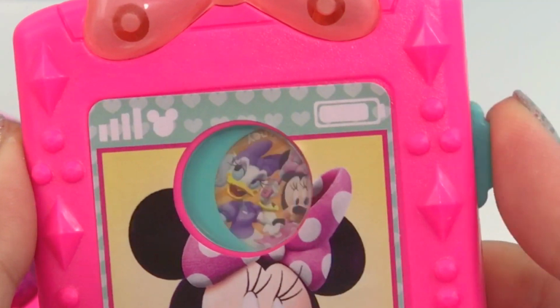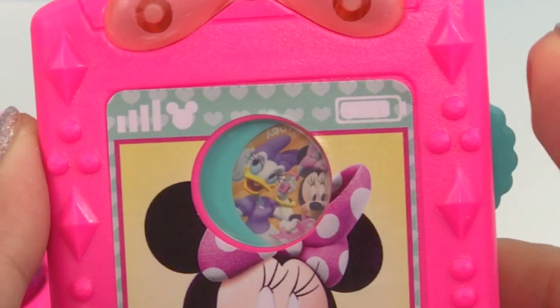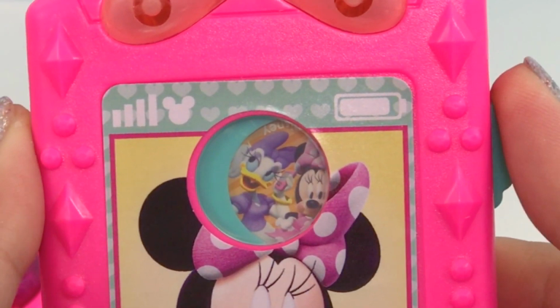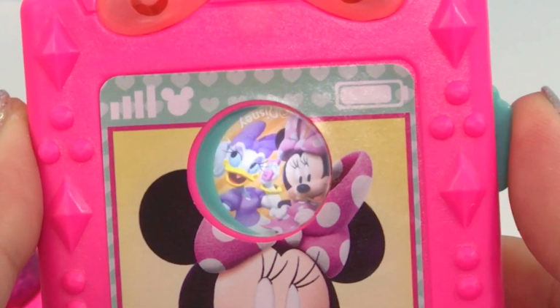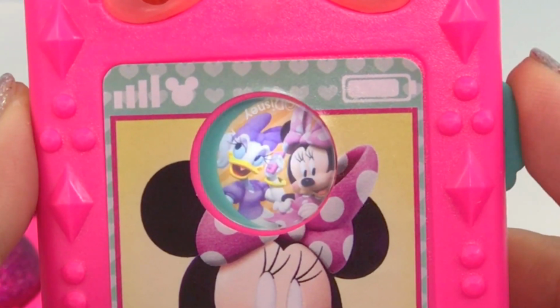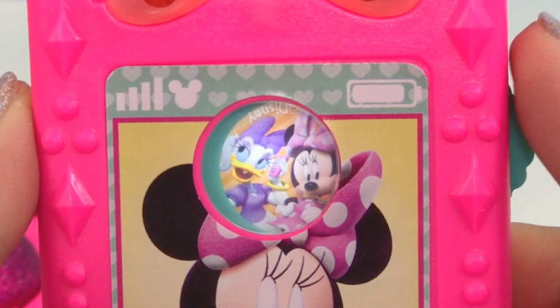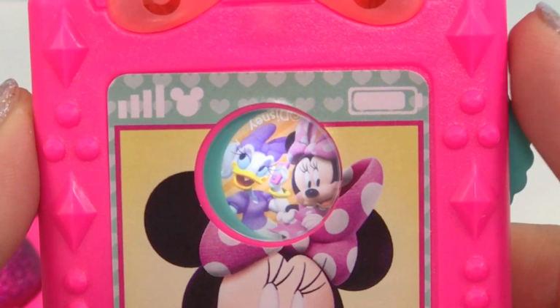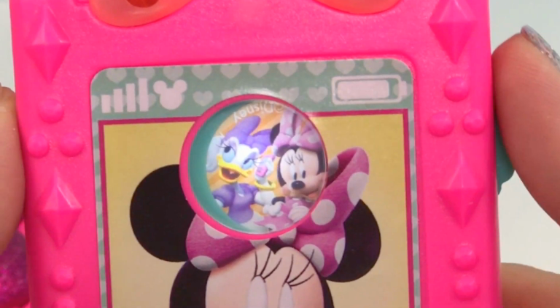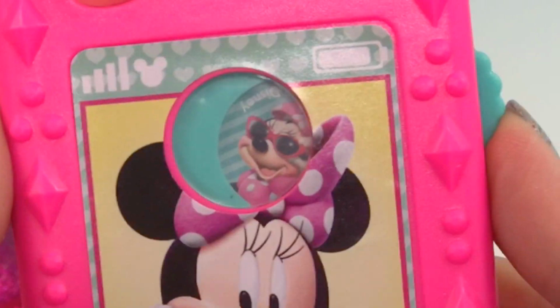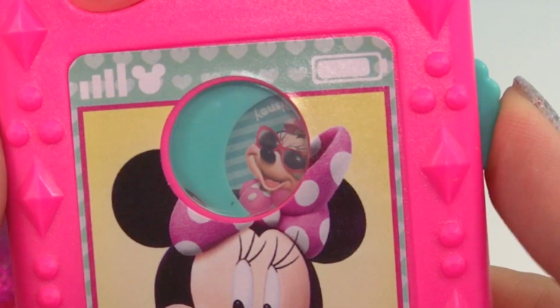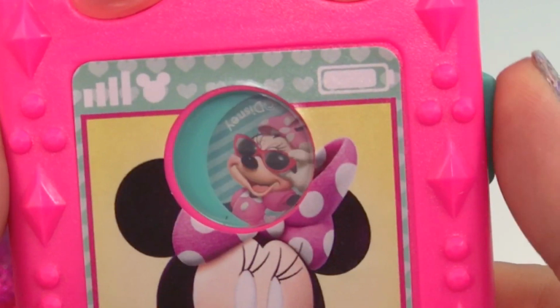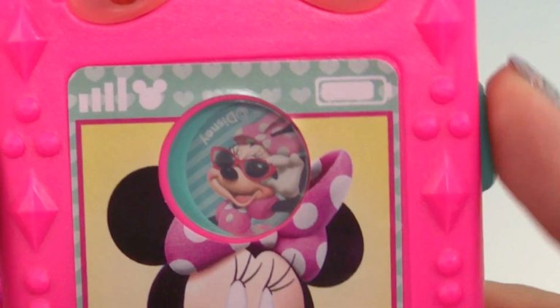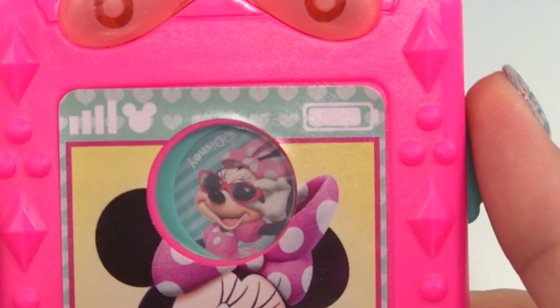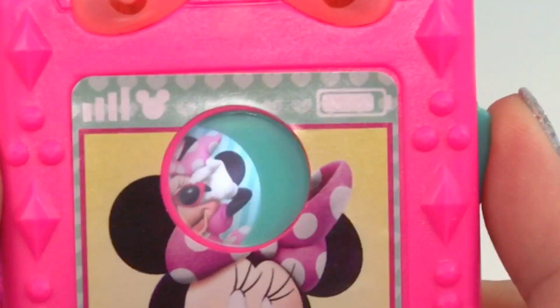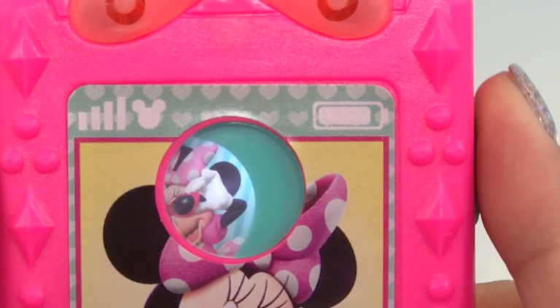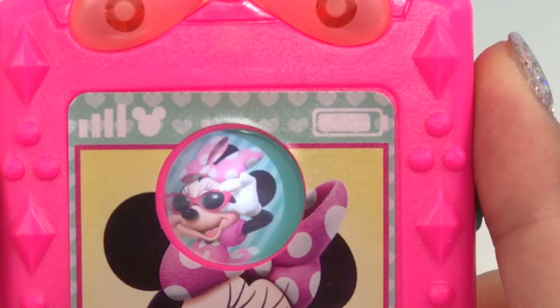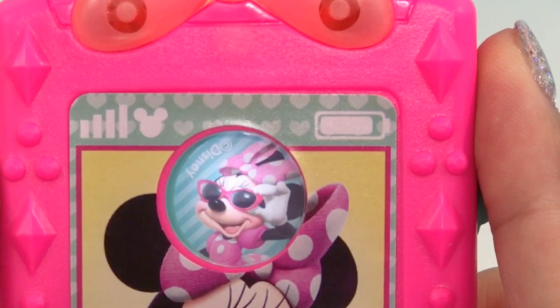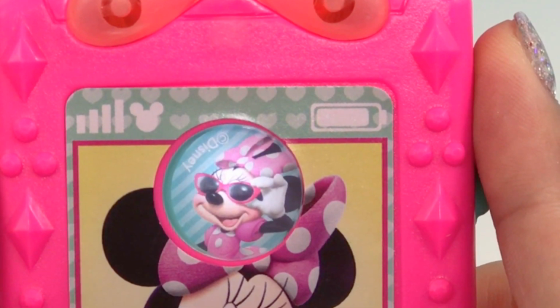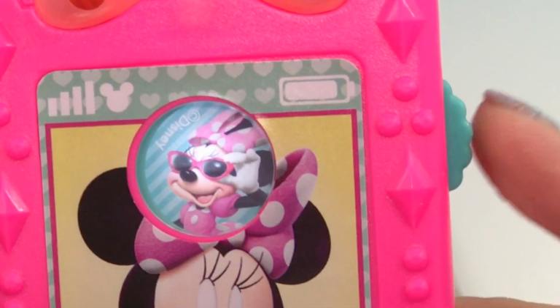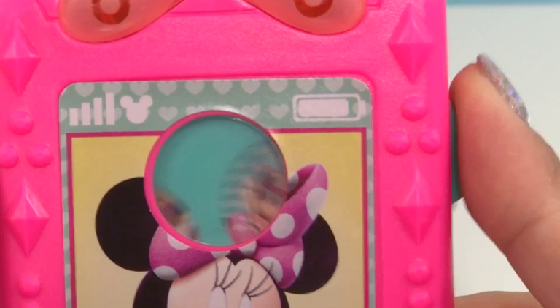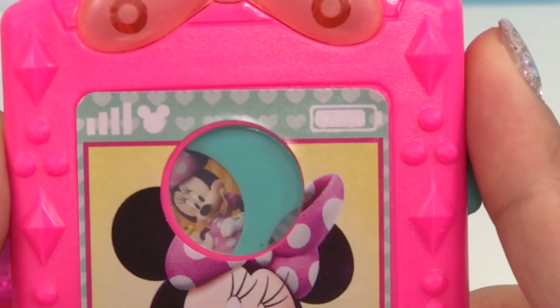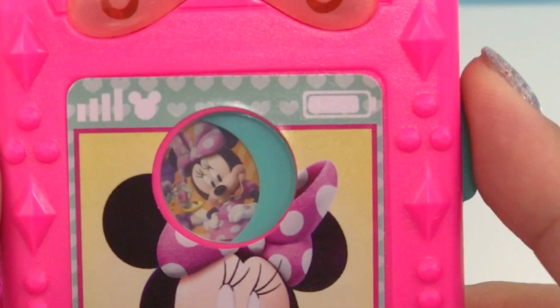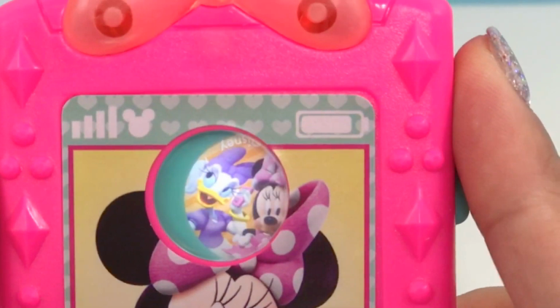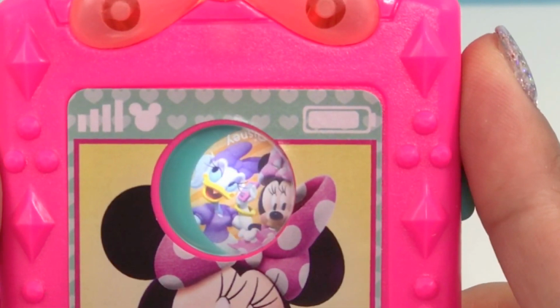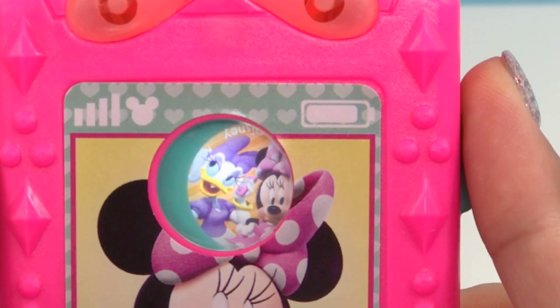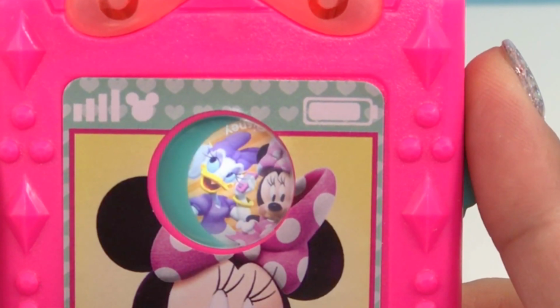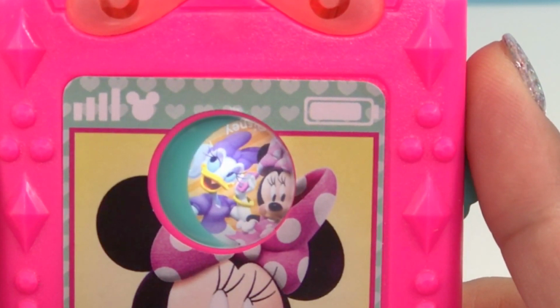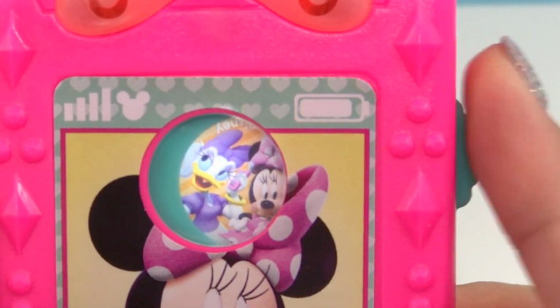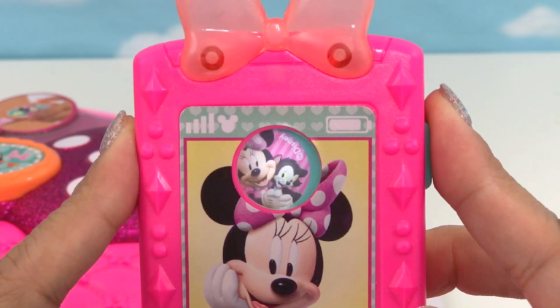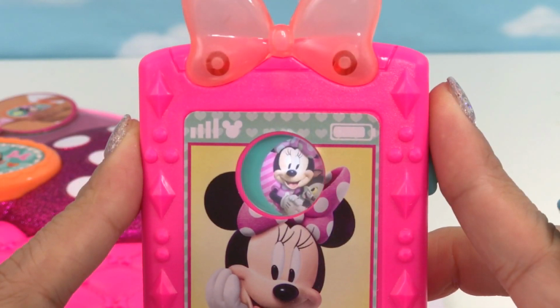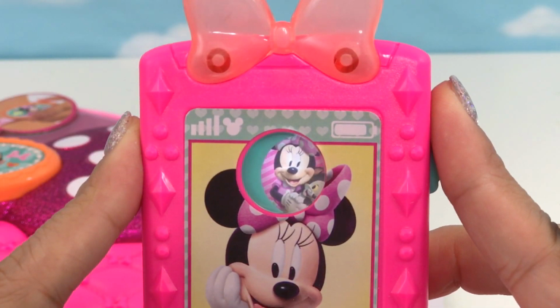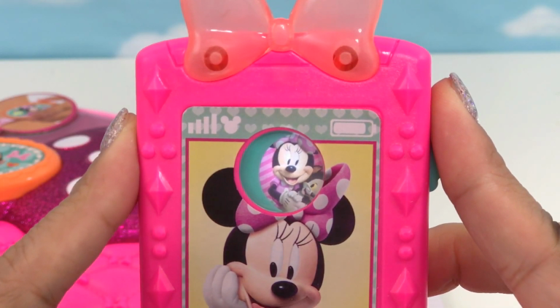Oh, it changes the image! "This is your pilot Minnie speaking." Oh wow. Hotel managers, at your service. That is cool. "This is your pilot Minnie speaking."